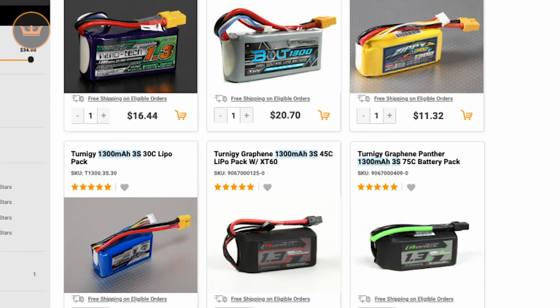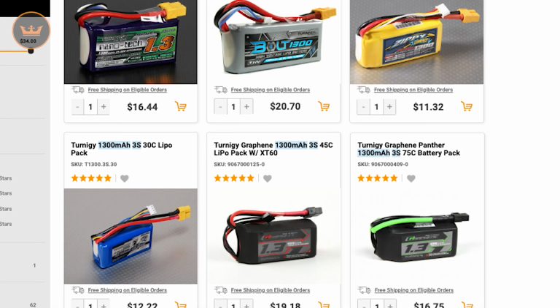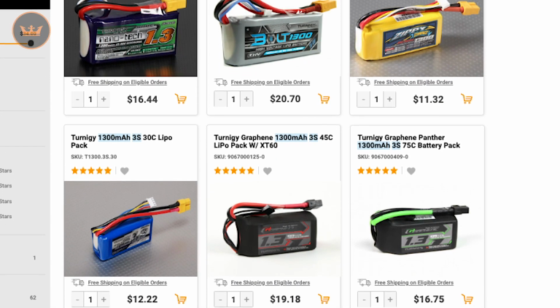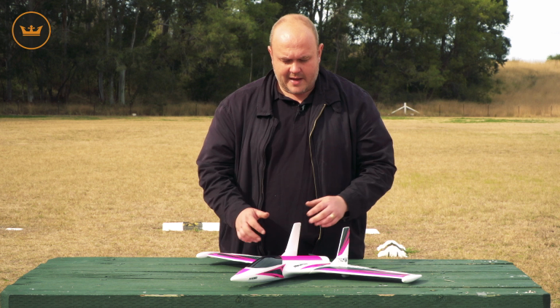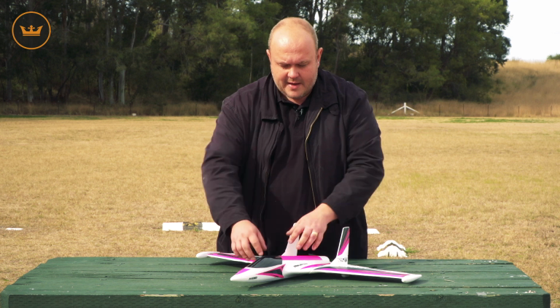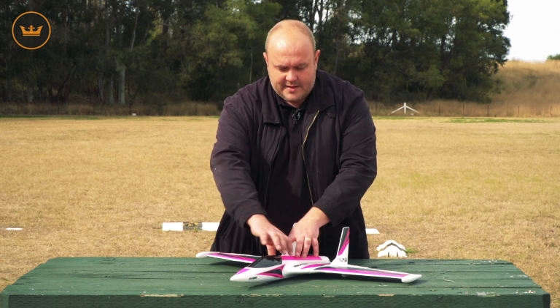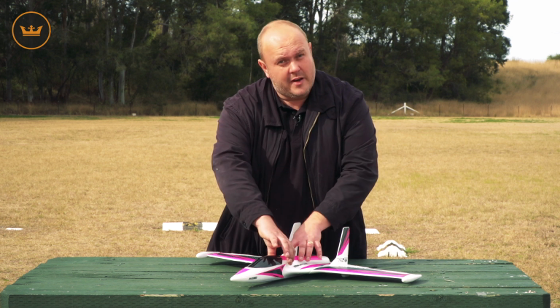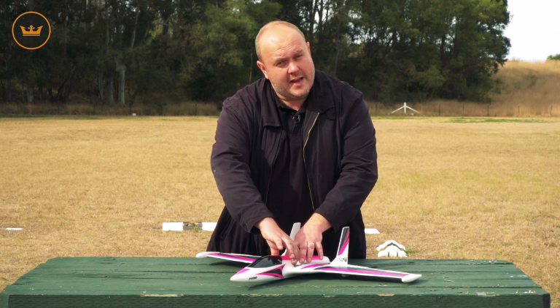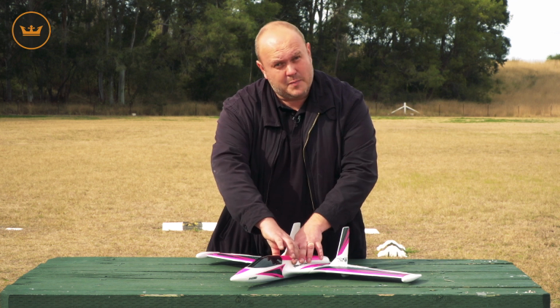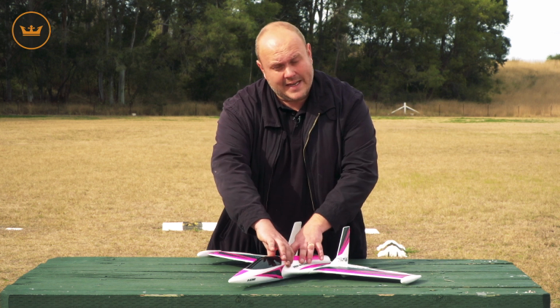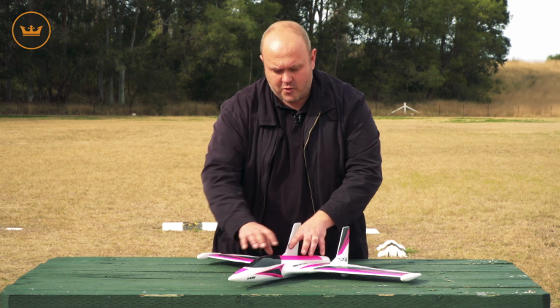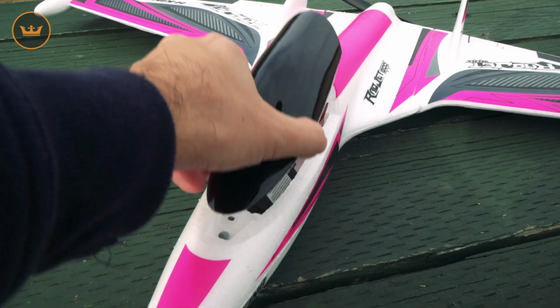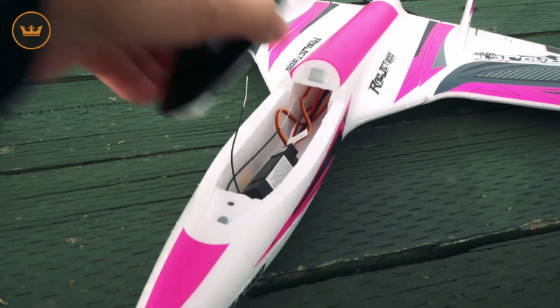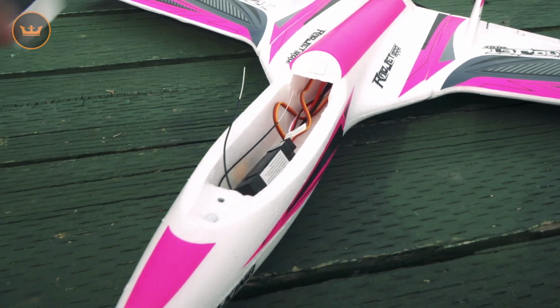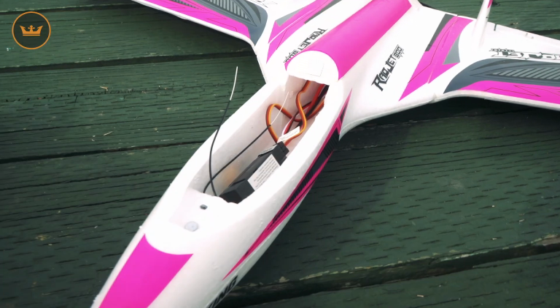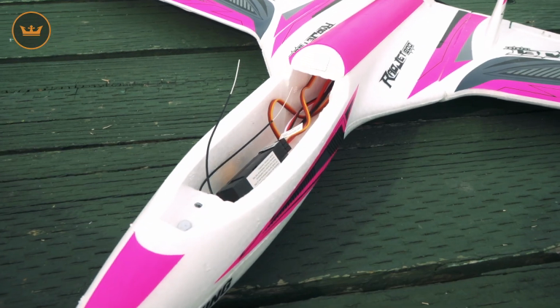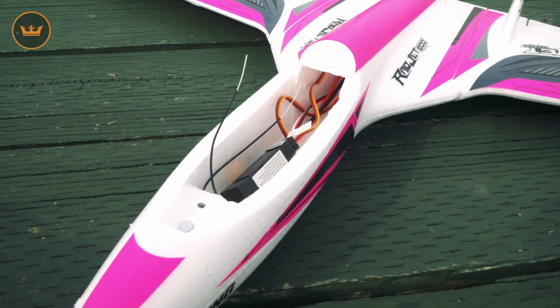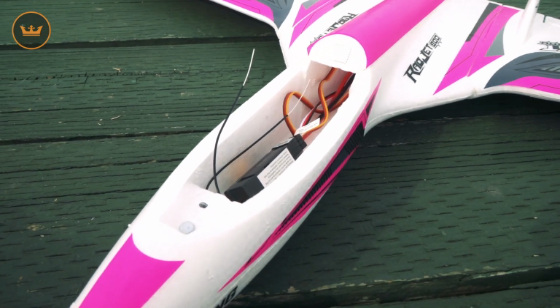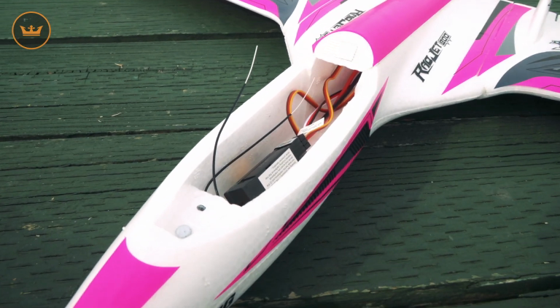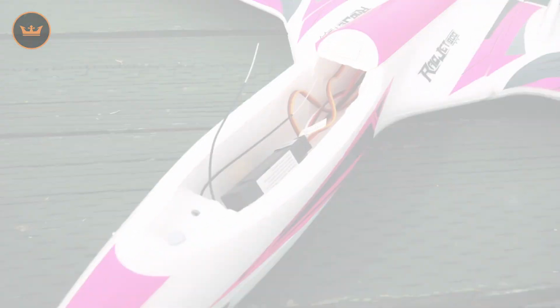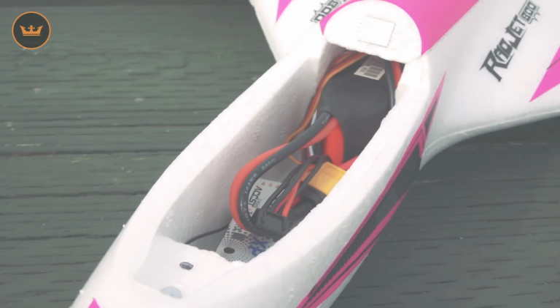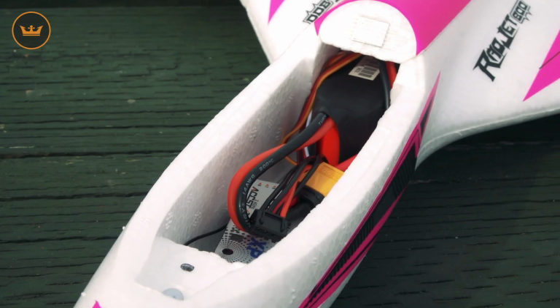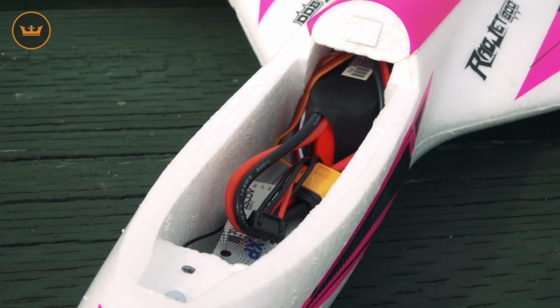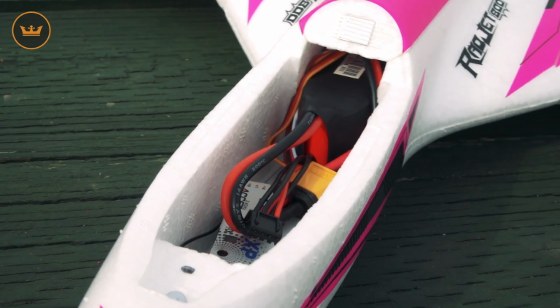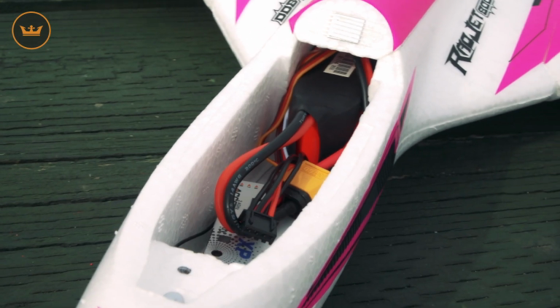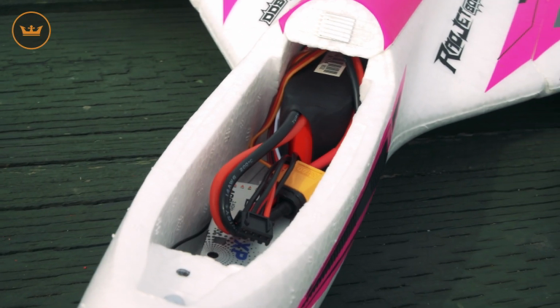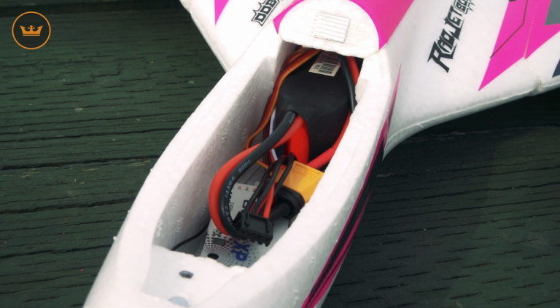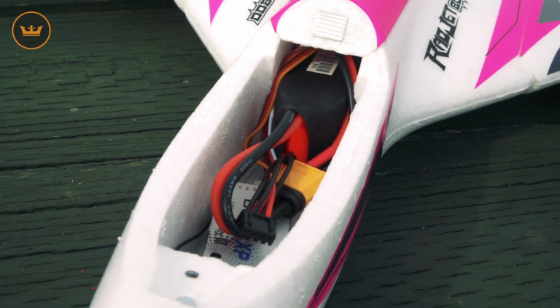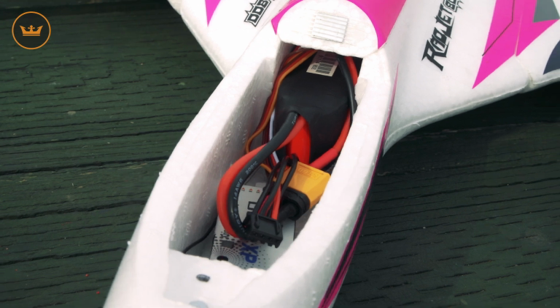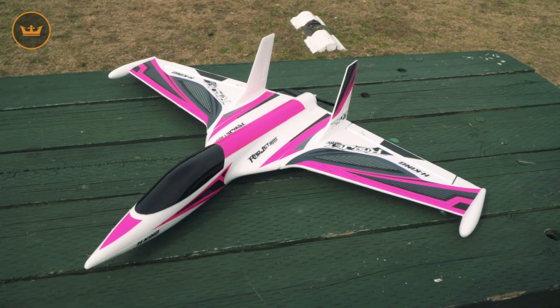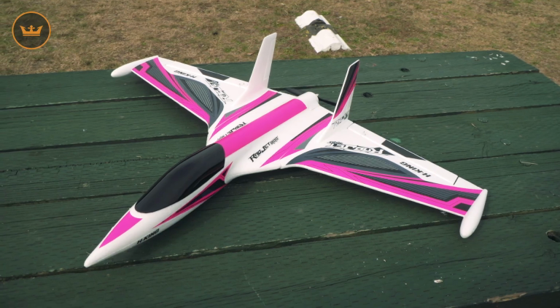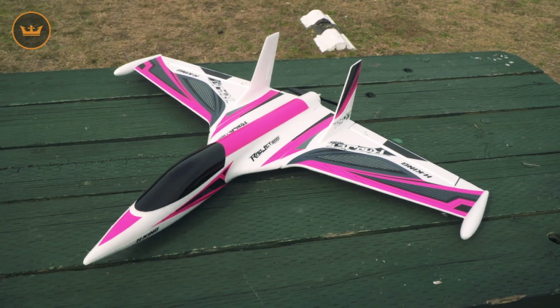In terms of the battery bay, this area in here has plenty of room. You'll be able to slide the battery right into the fuse, making it really easy for getting the CG spot on. So let's take it up for a fly.